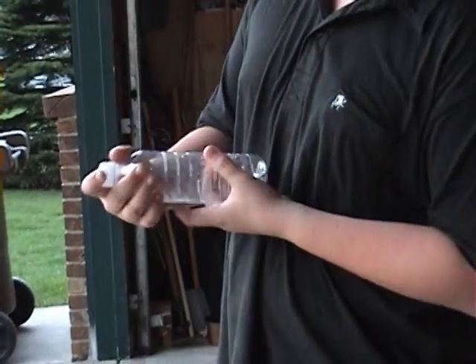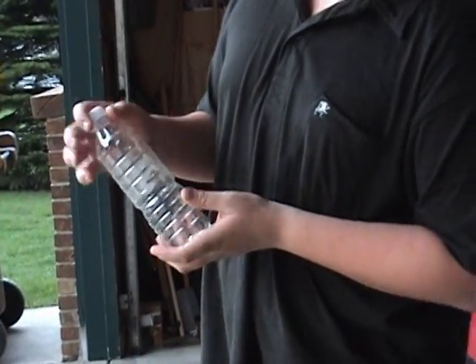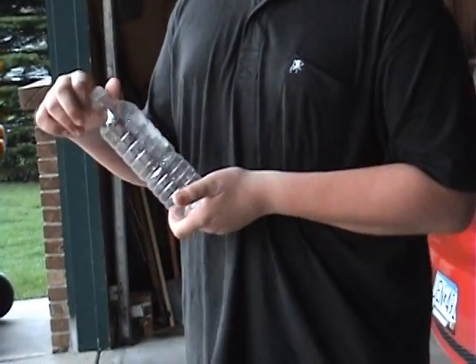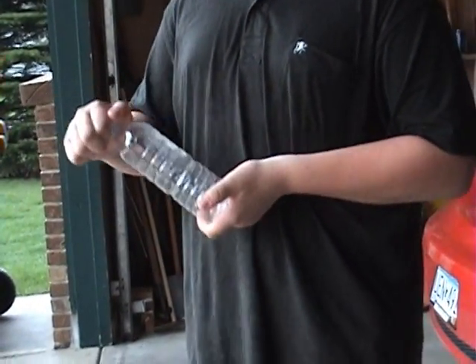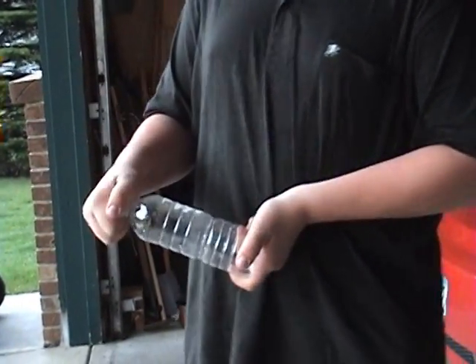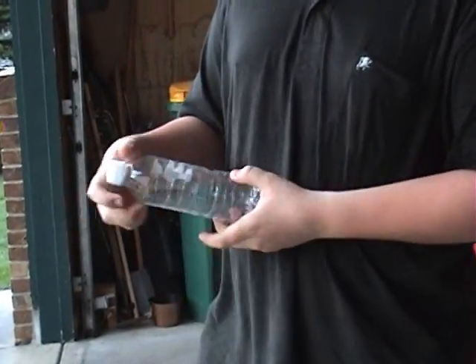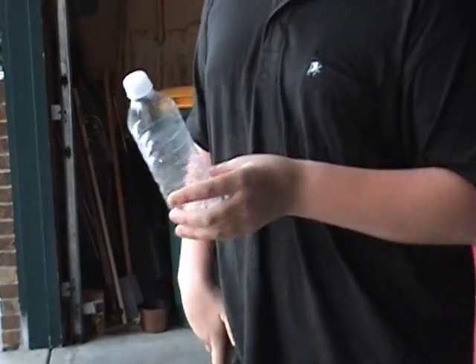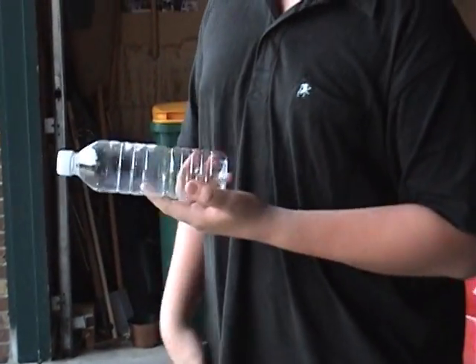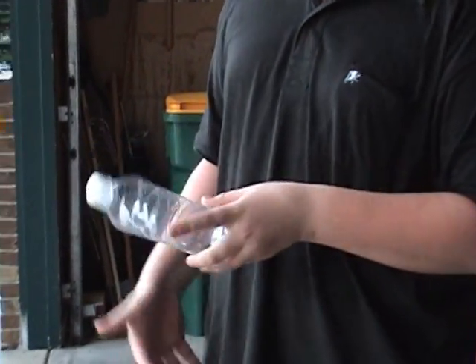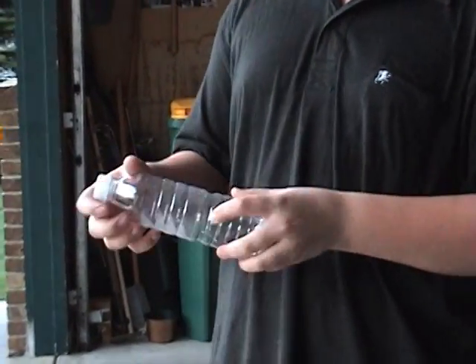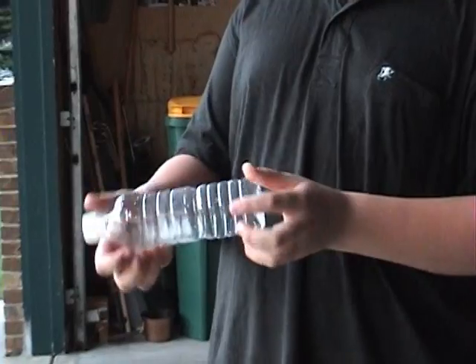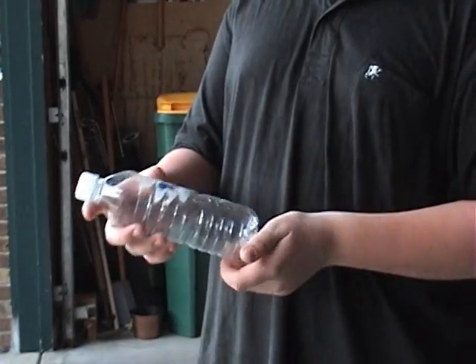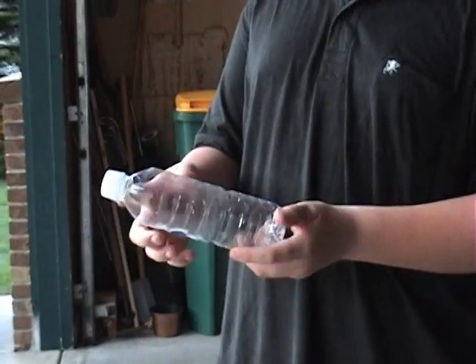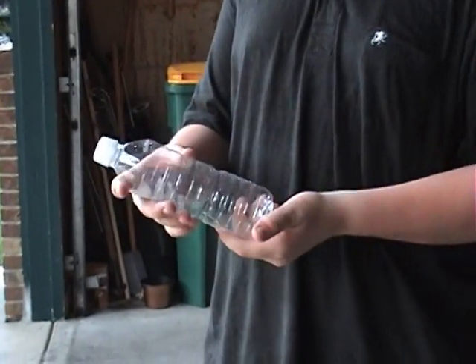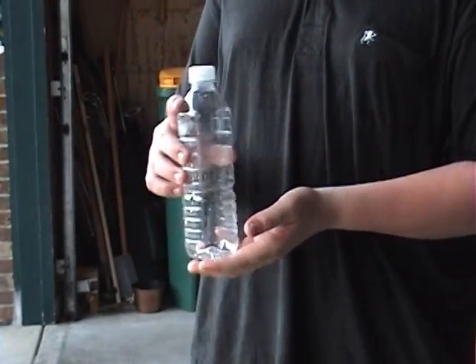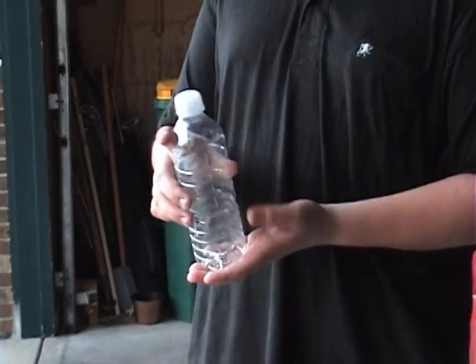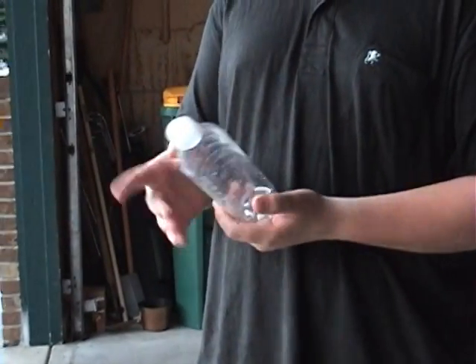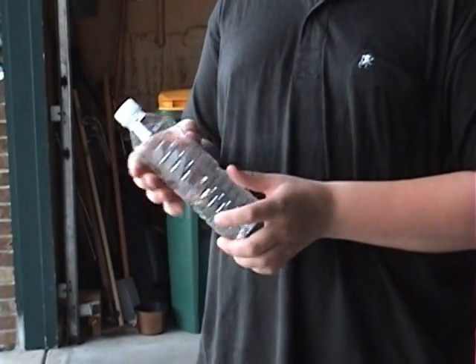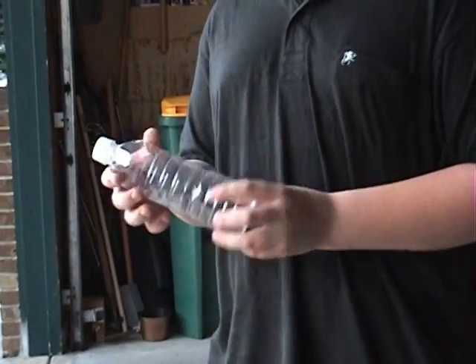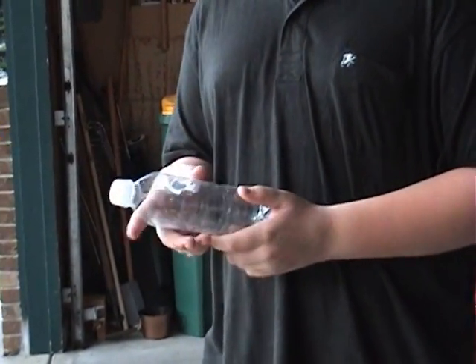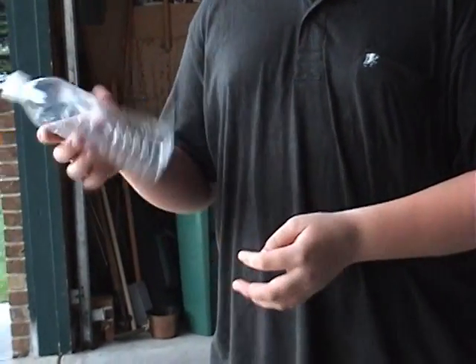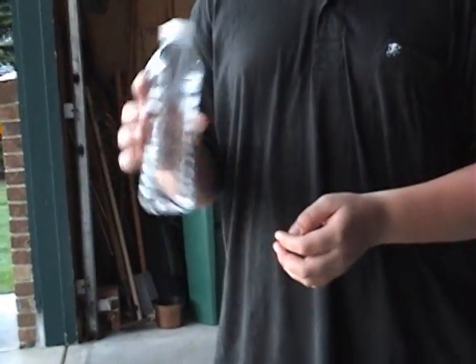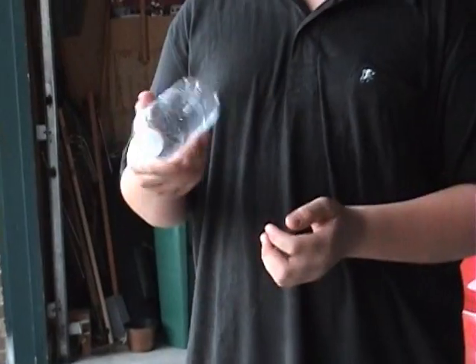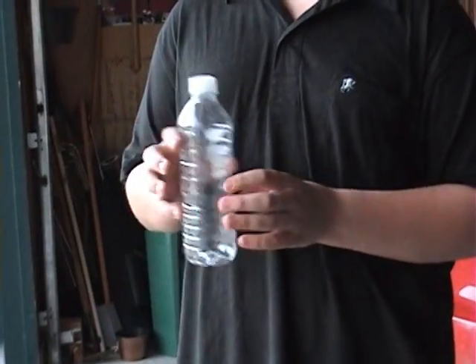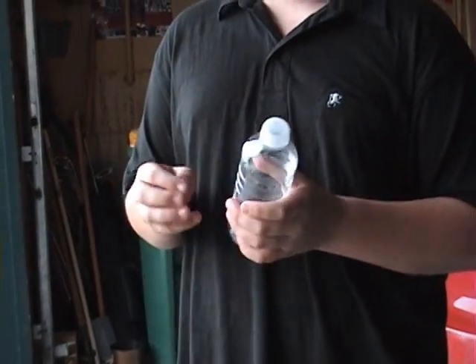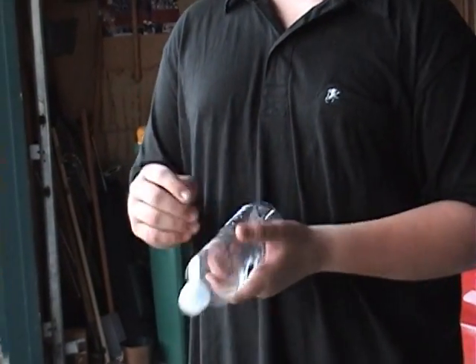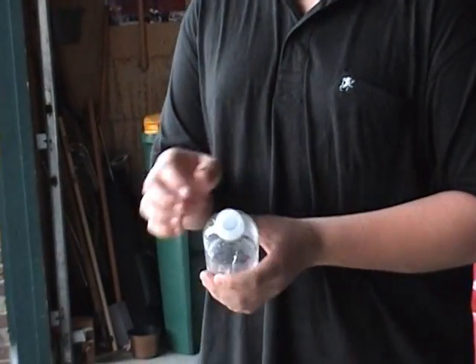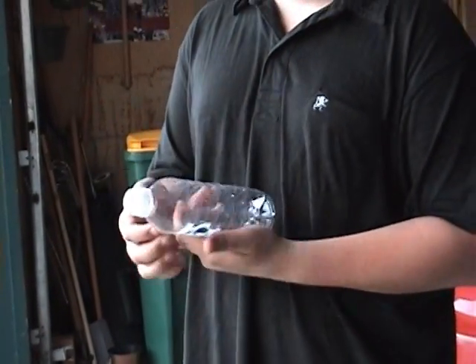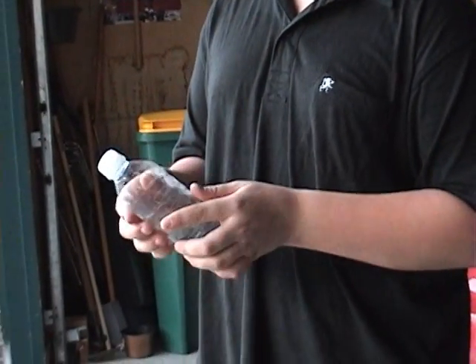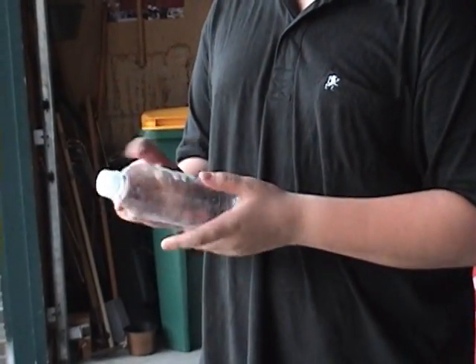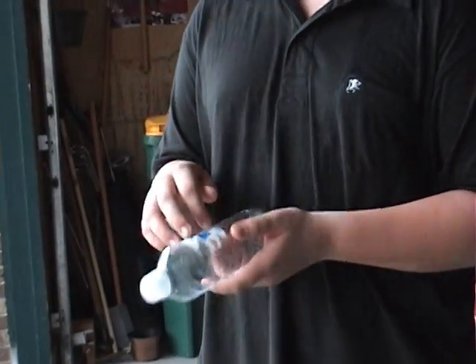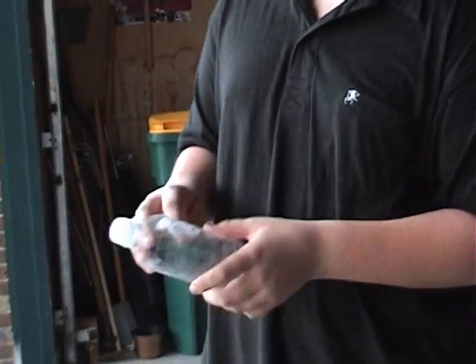Hello everybody, this is Motley Fire. I'm going to be showing you a trick with just a regular plastic bottle. It's got to be a cheap plastic Target brand, not a thick Aquafina — maybe like an Ice Mountain would work.